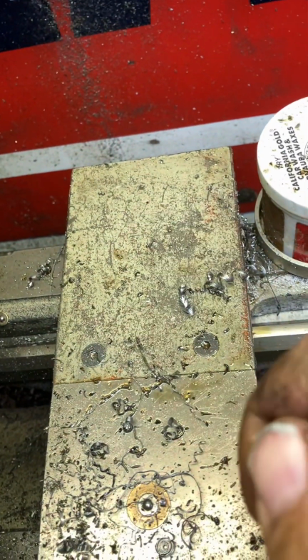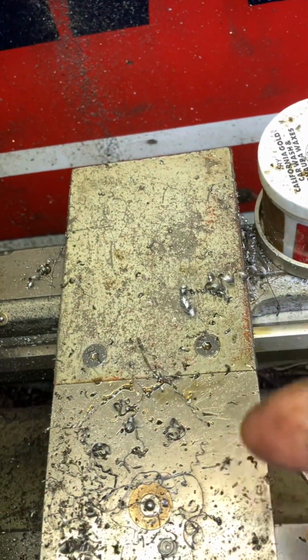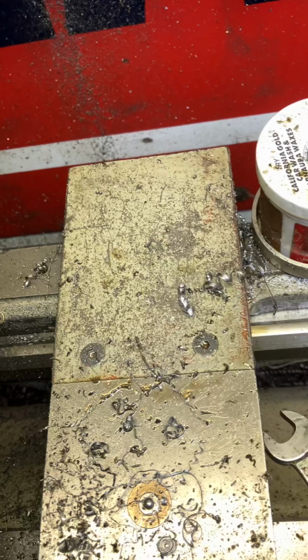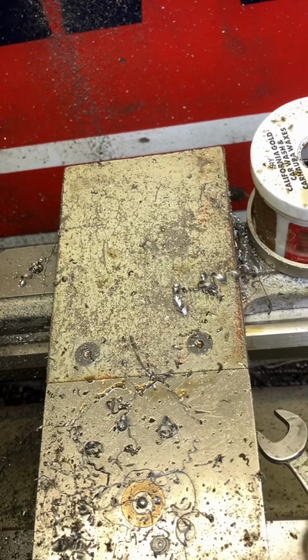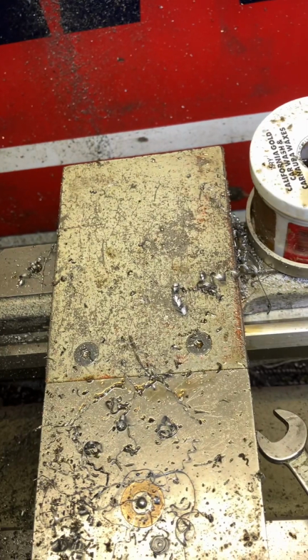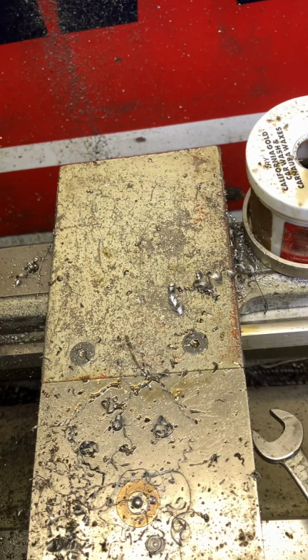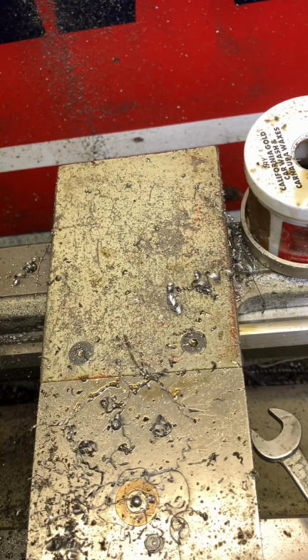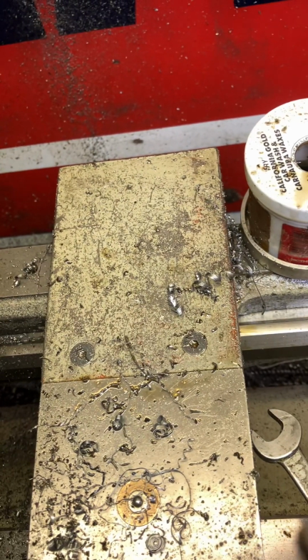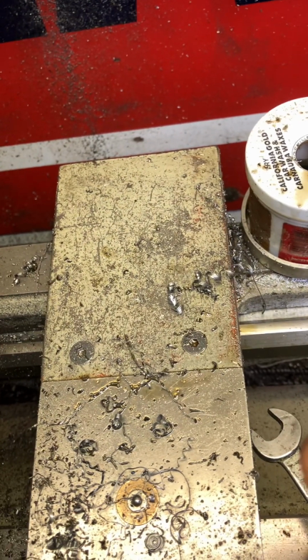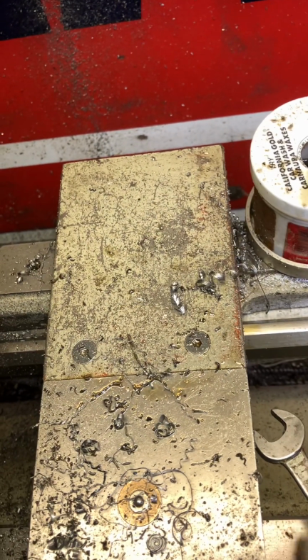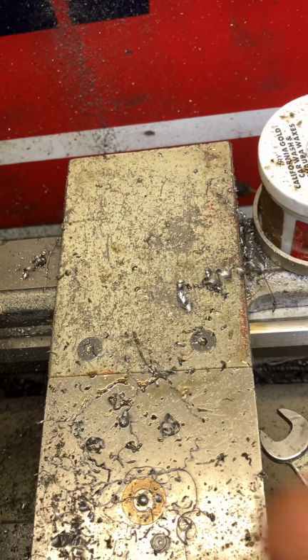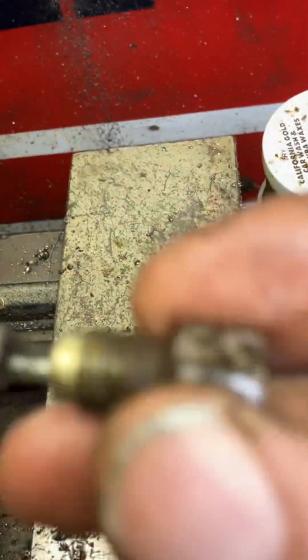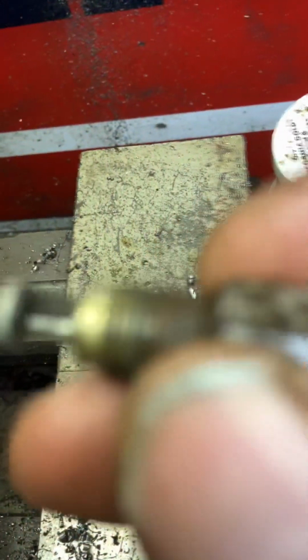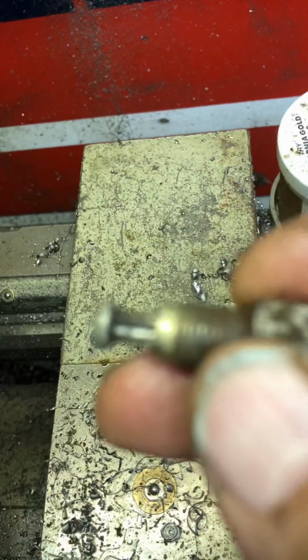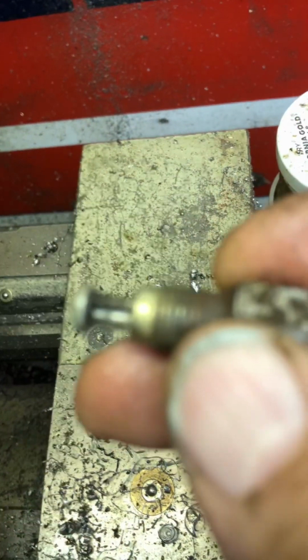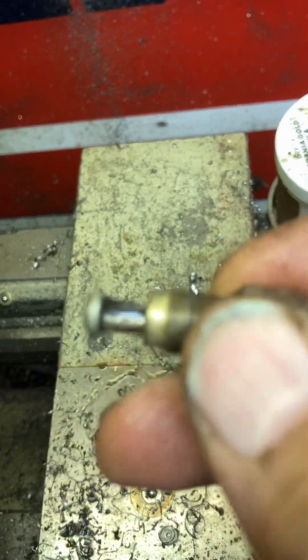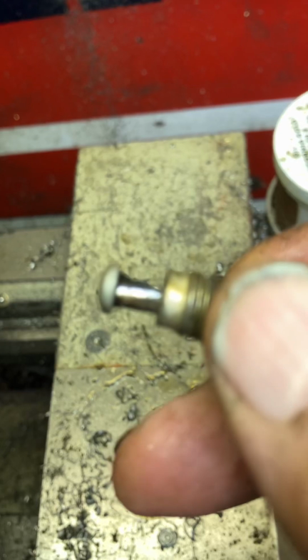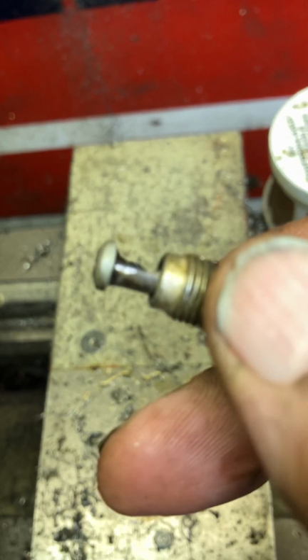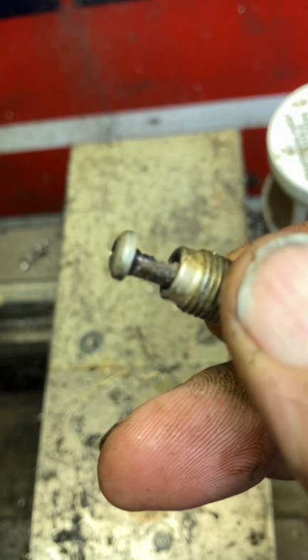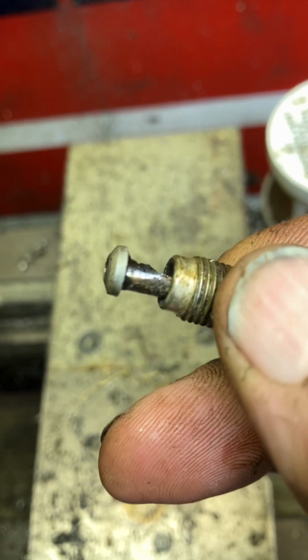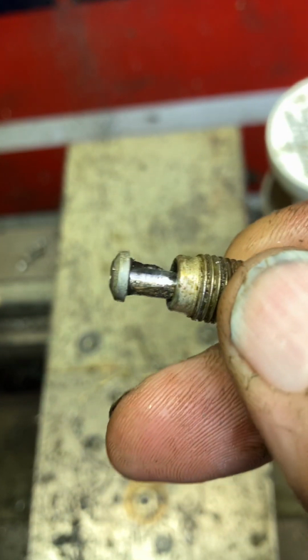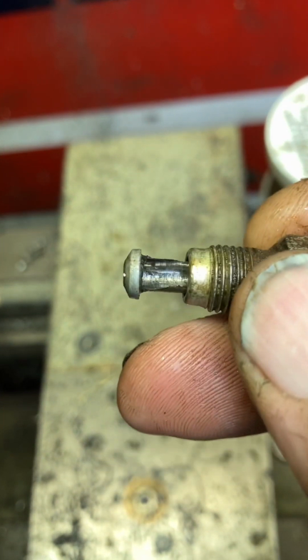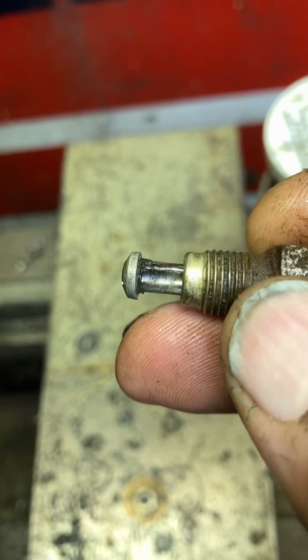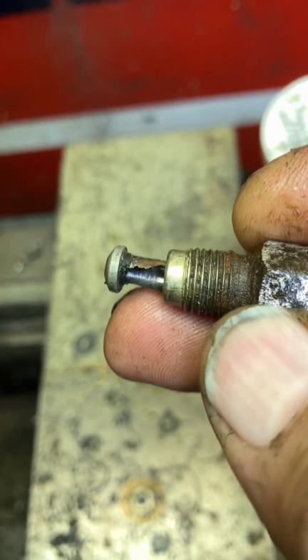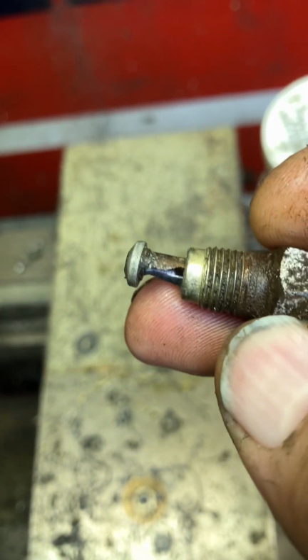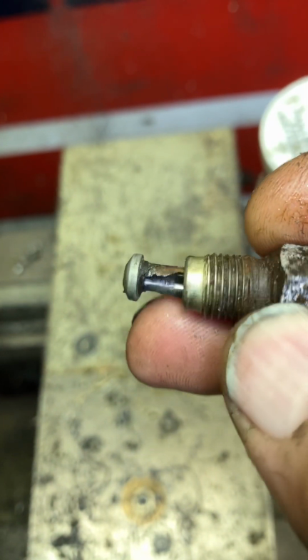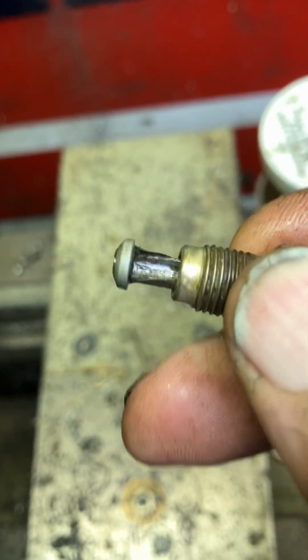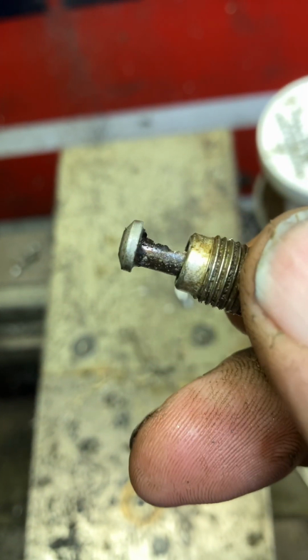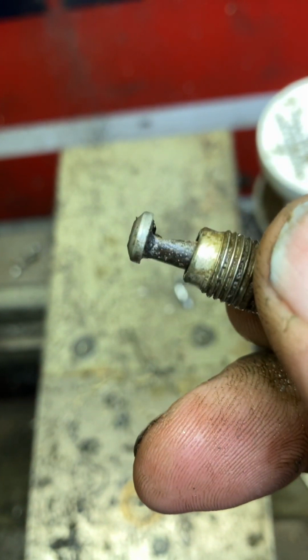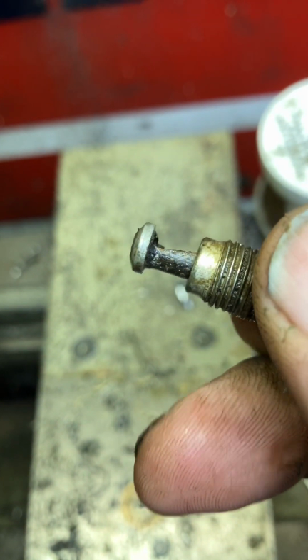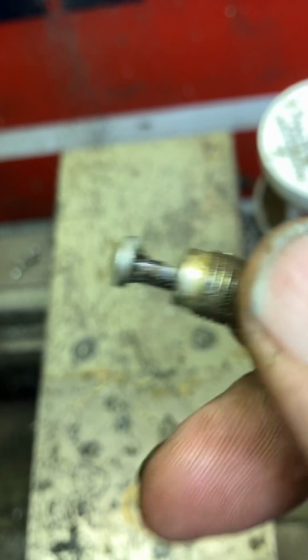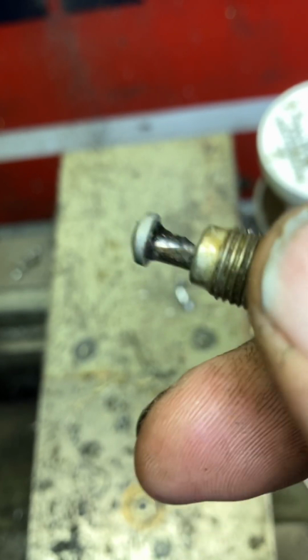The reason I don't always like to go all the way through — you can see right there how the drill bit is a little bit off center. If you'd gone through the full 3/16ths, you'd have cut into the fitting.